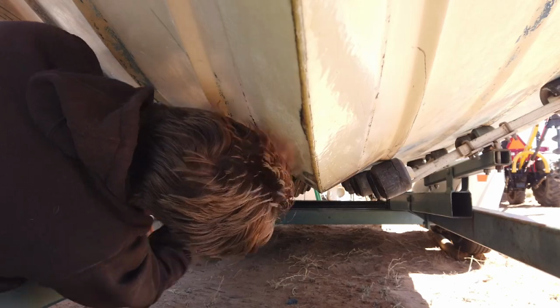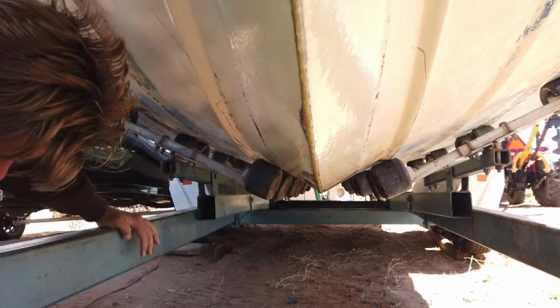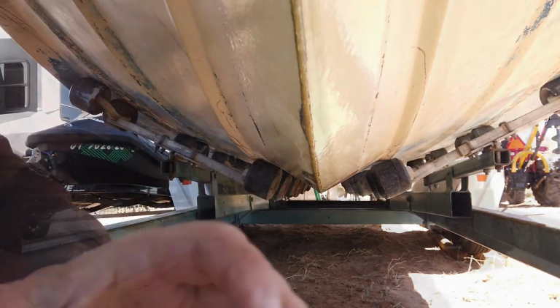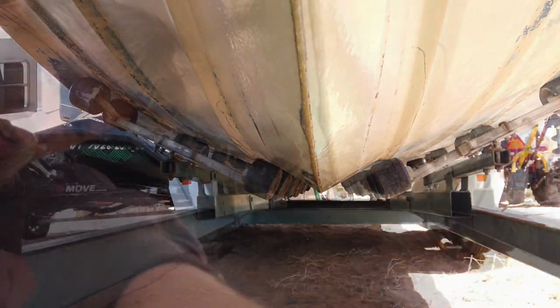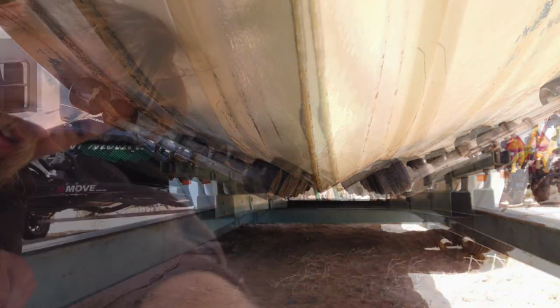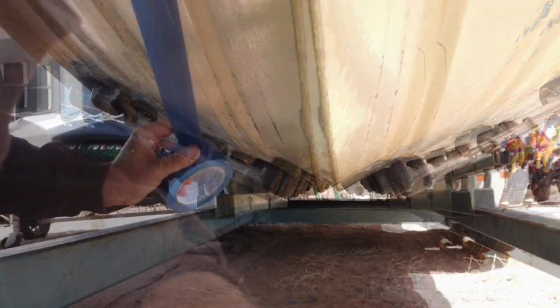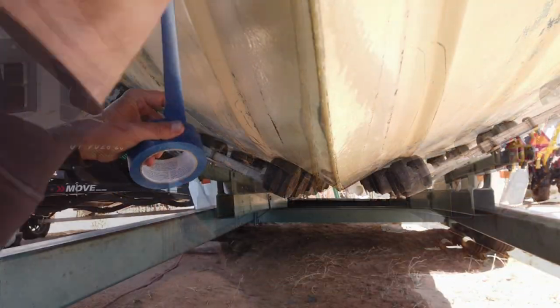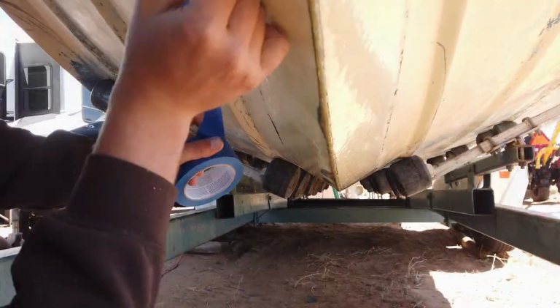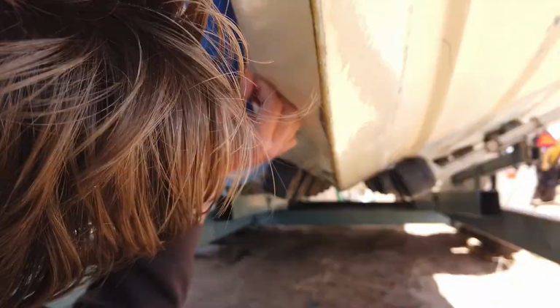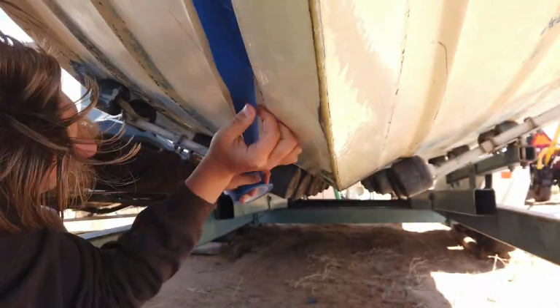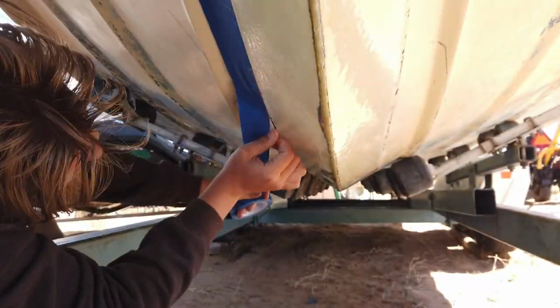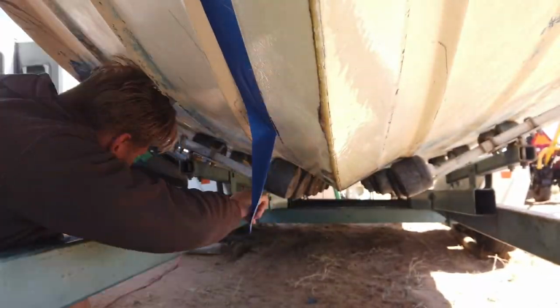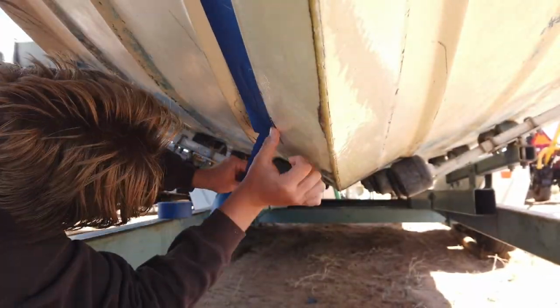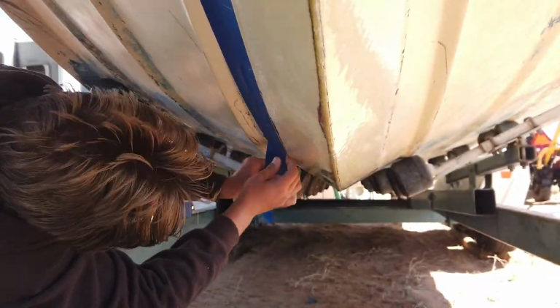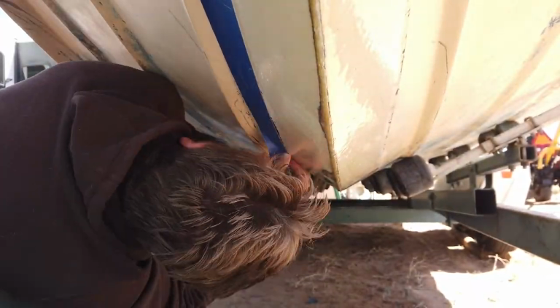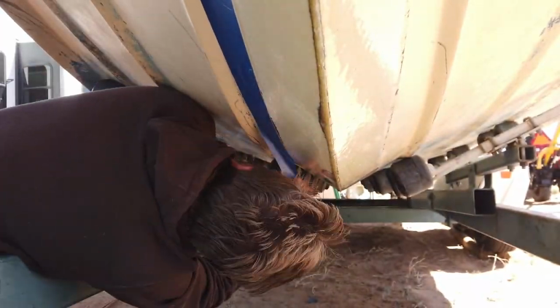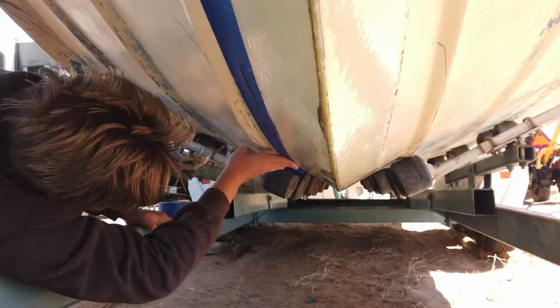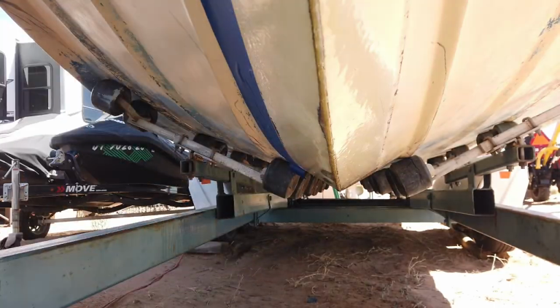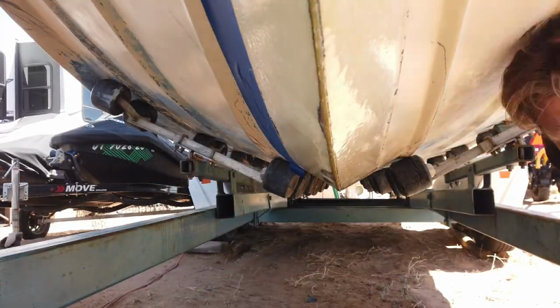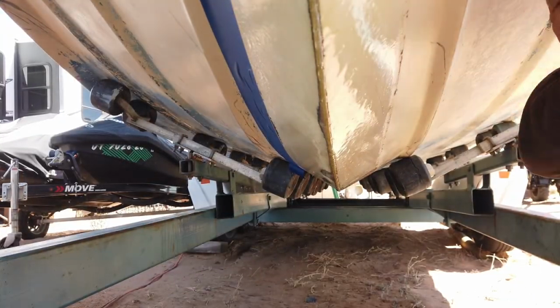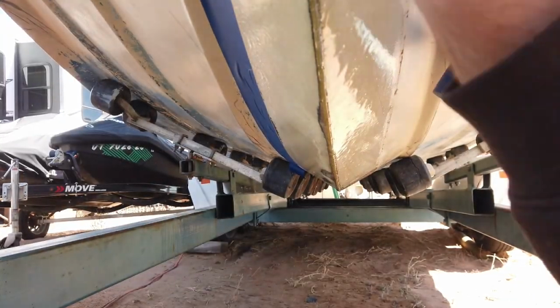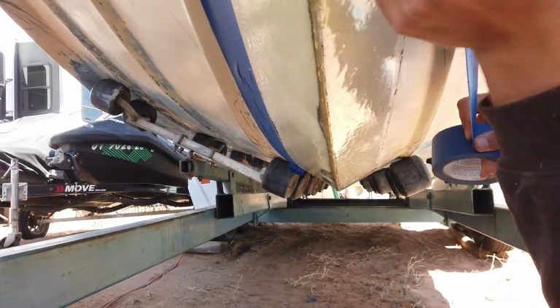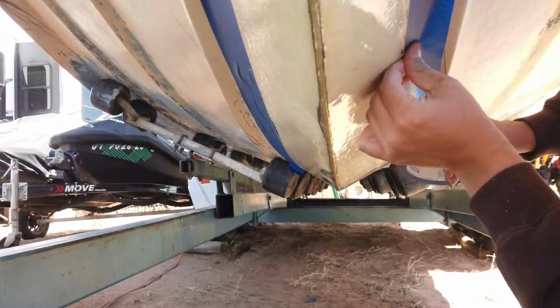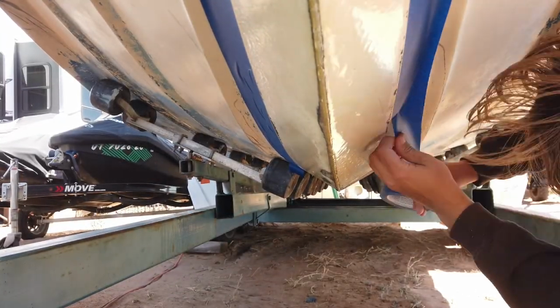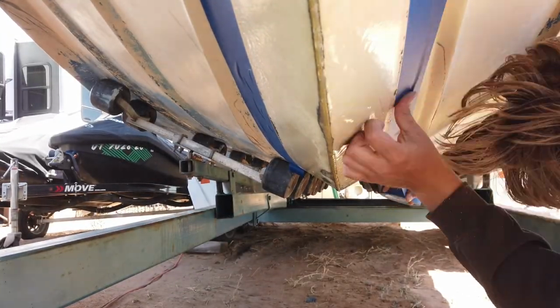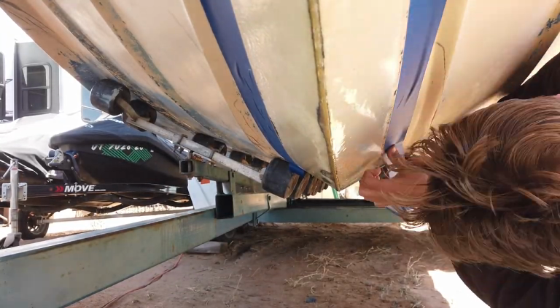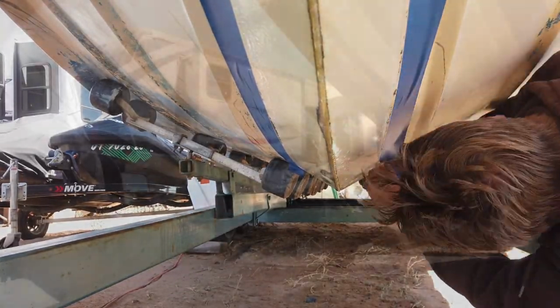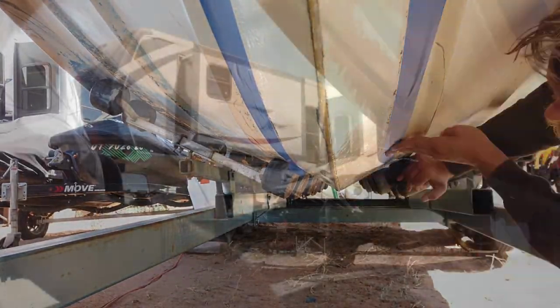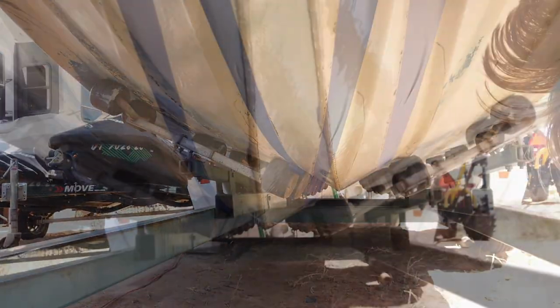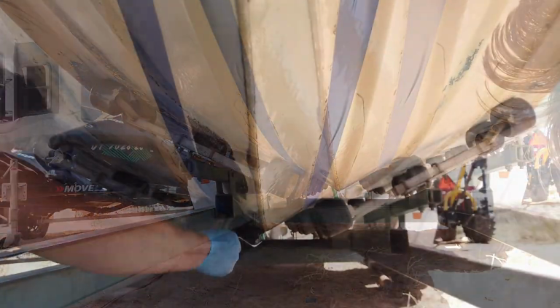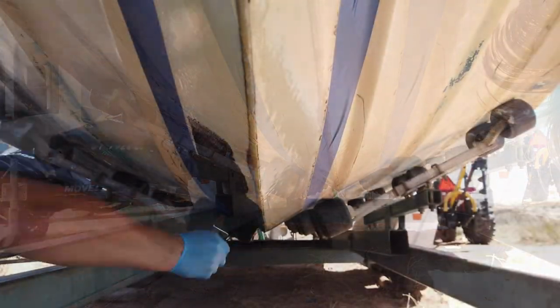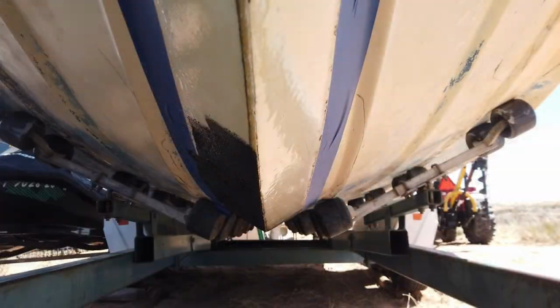In the future, I will need some kind of actual keel guard to protect the boat from rocks. Since sacrificial fiberglass keel guards are too expensive and stick-on keel guards cannot handle the weight of my boat, I am still looking for an option.